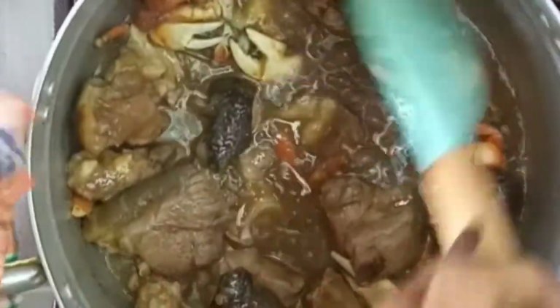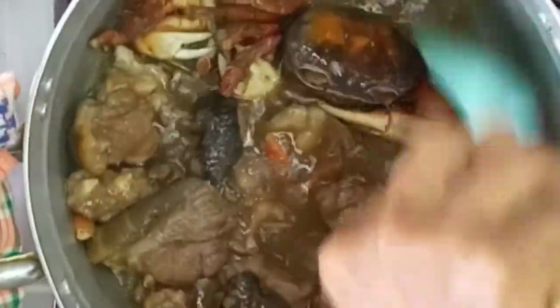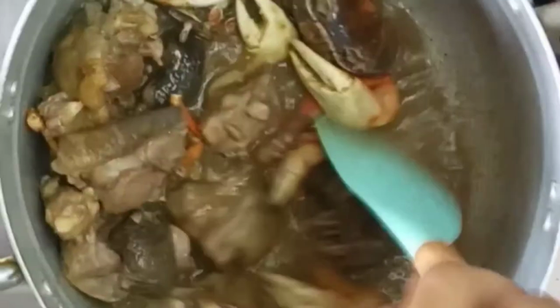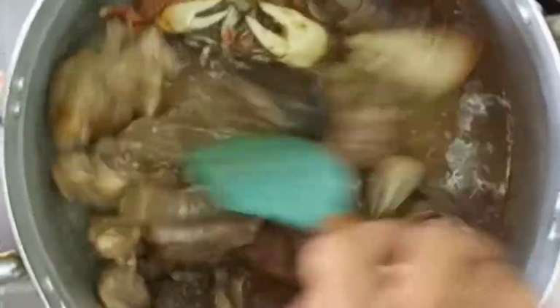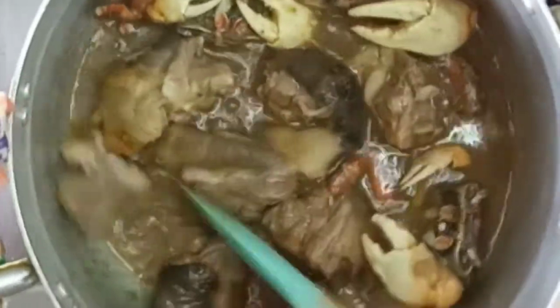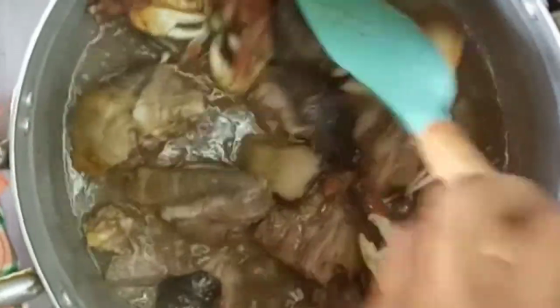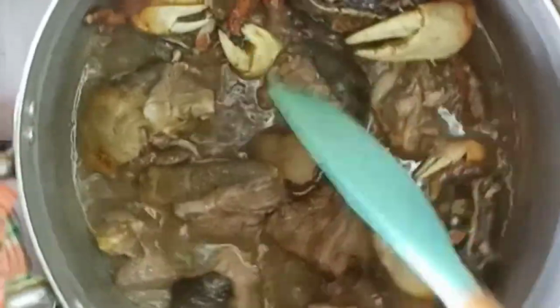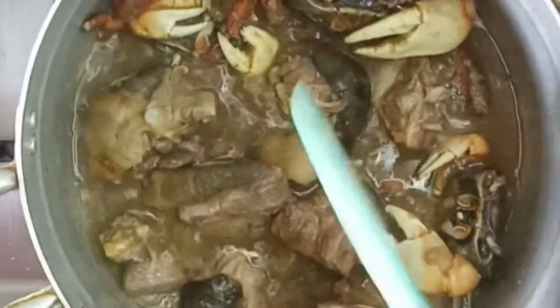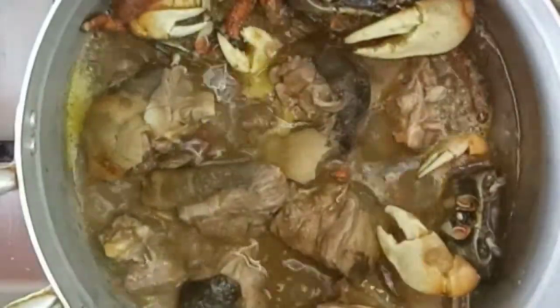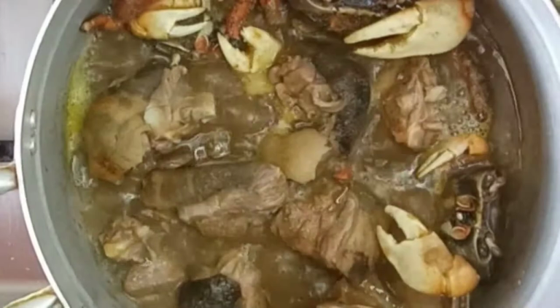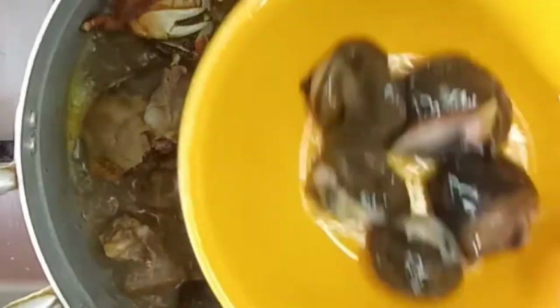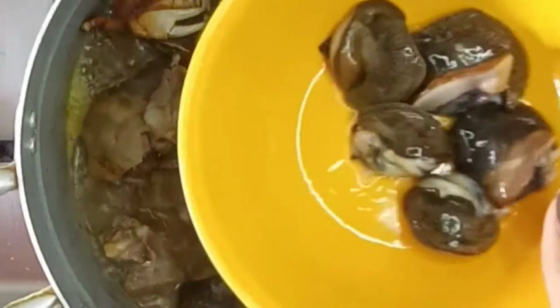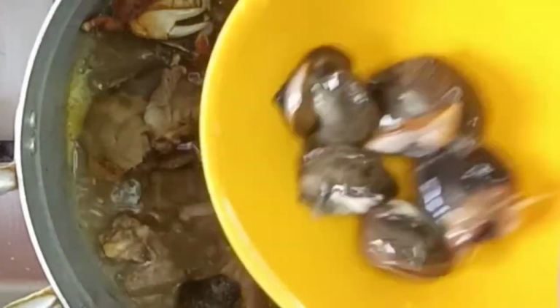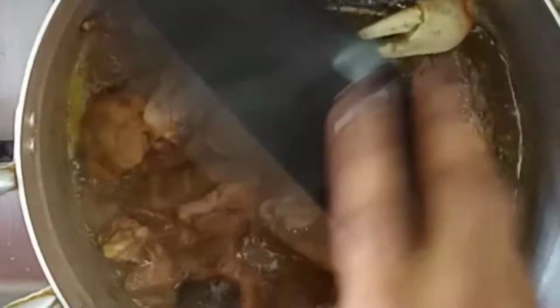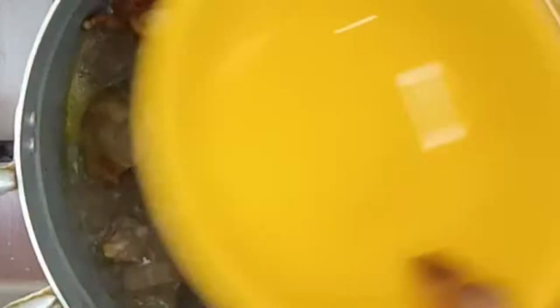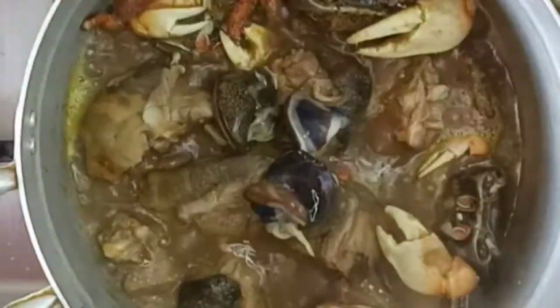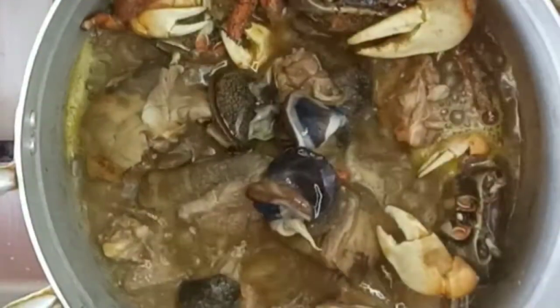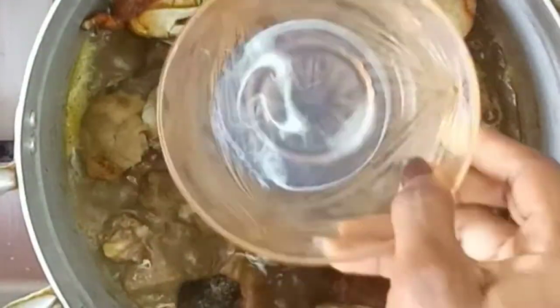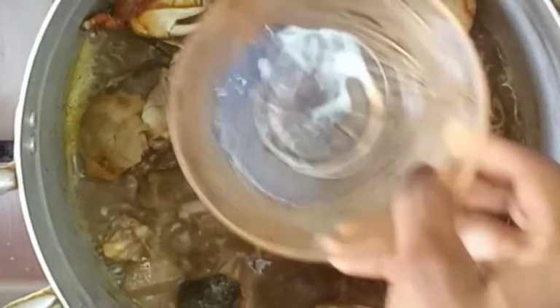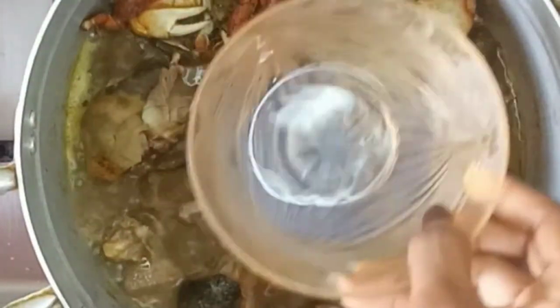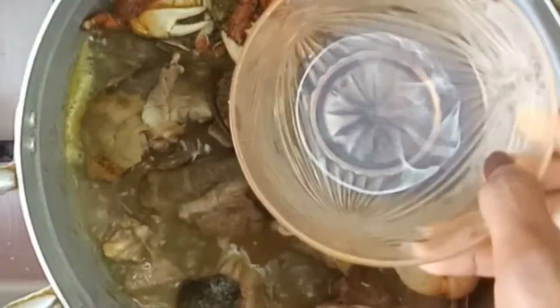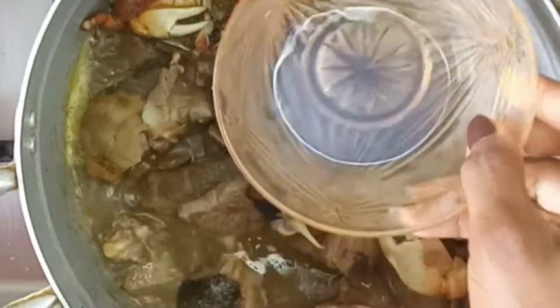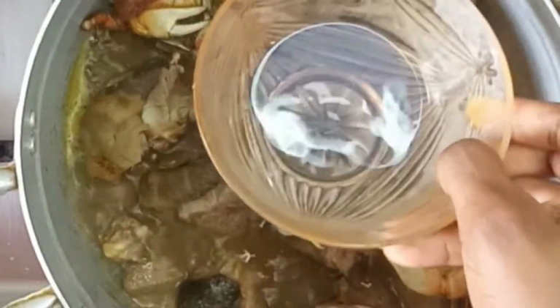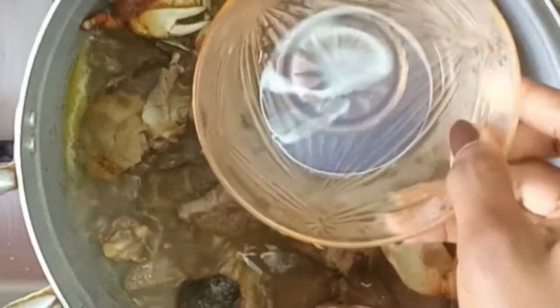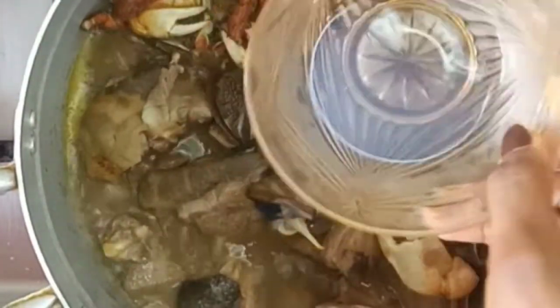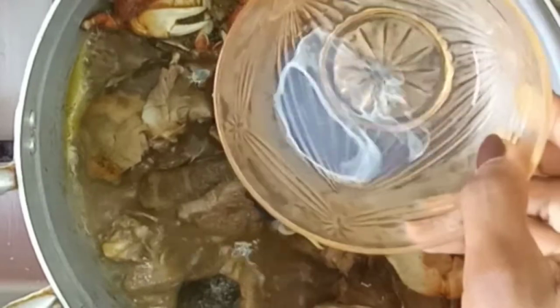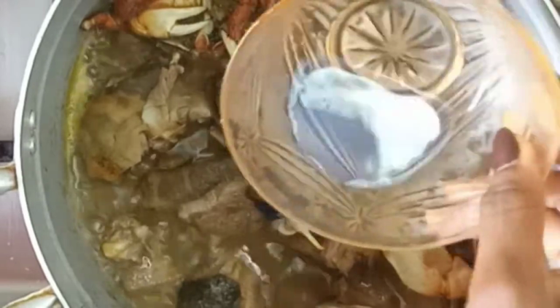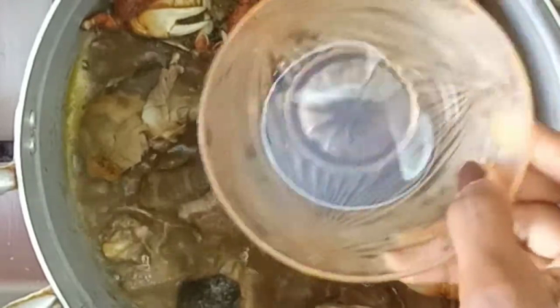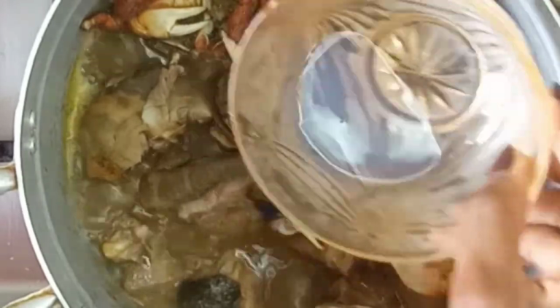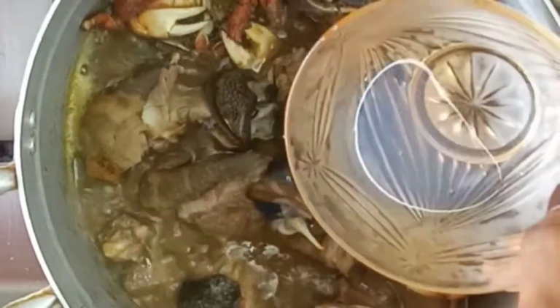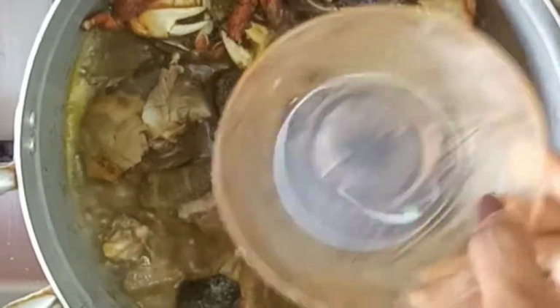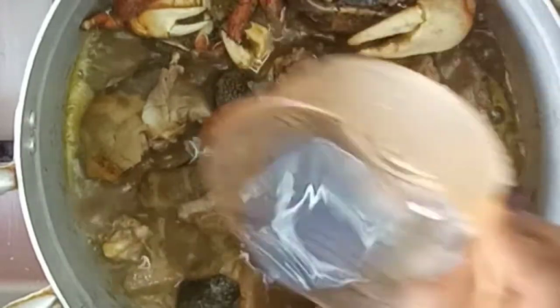After about 10 minutes I'll give it another stir and then add in my snails, which I washed with some salt and lemon juice. The water I'm showing you right here is from the snails when you buy them at the market.